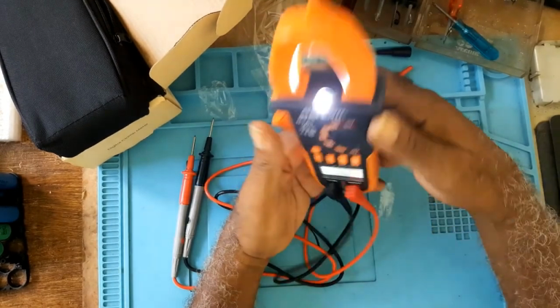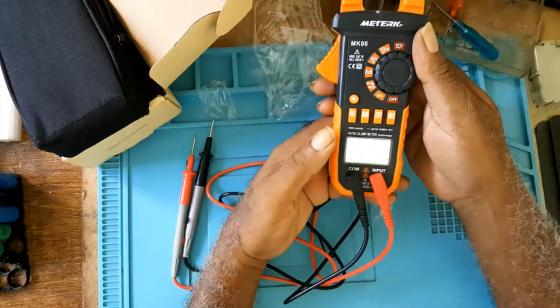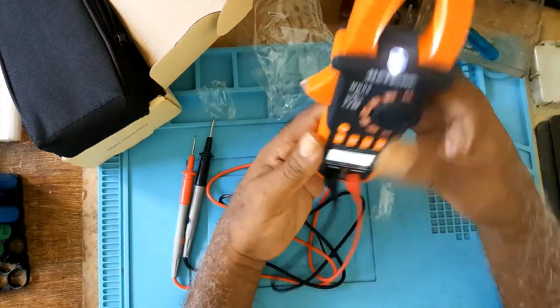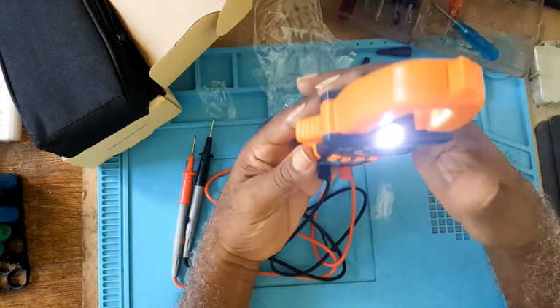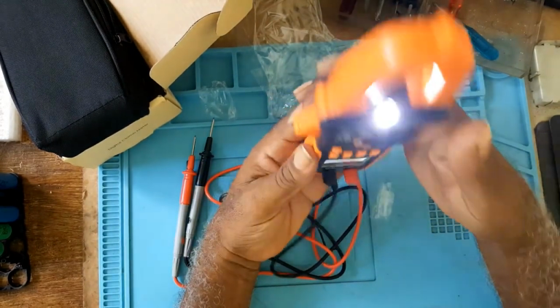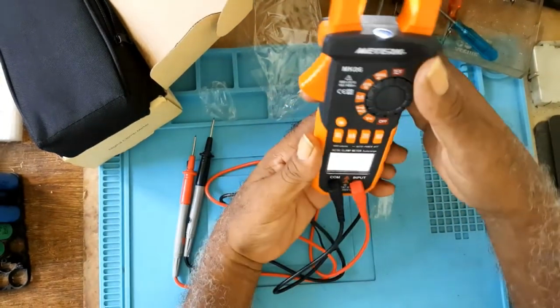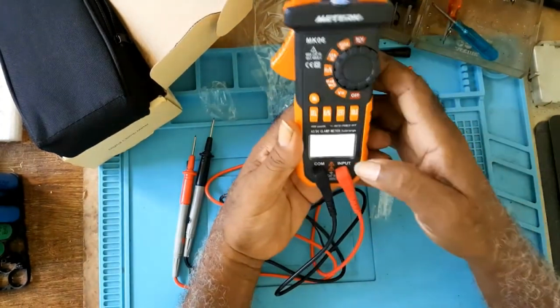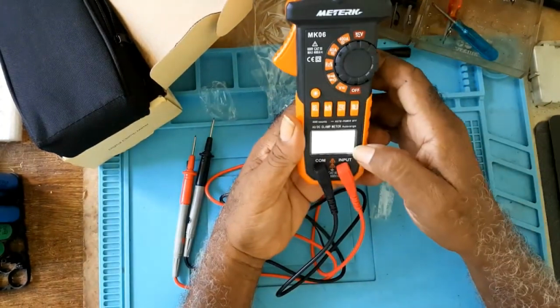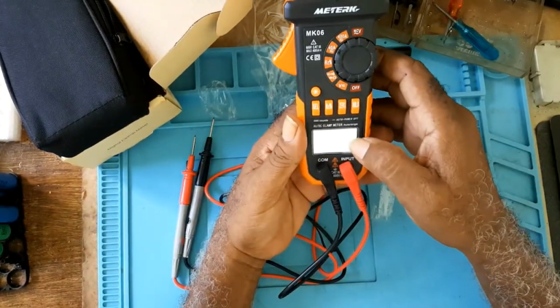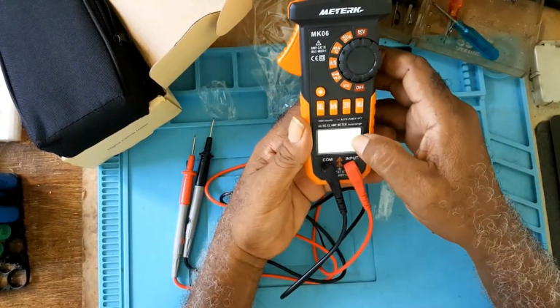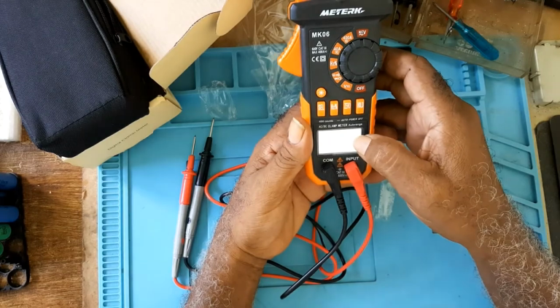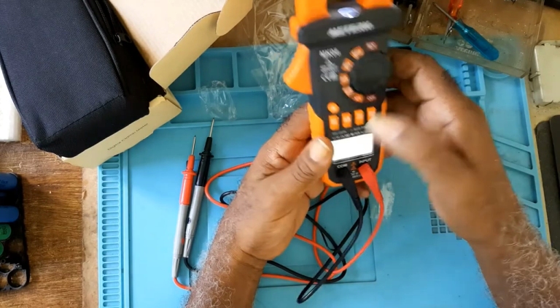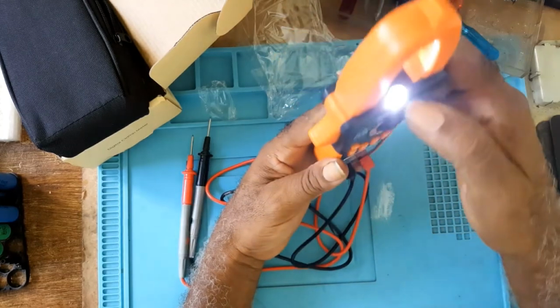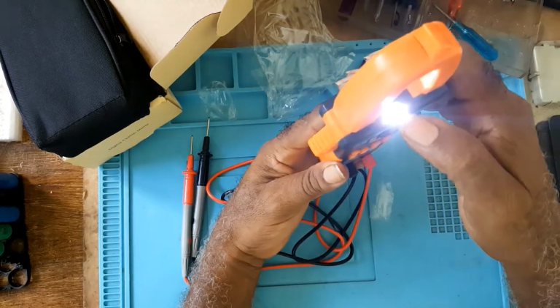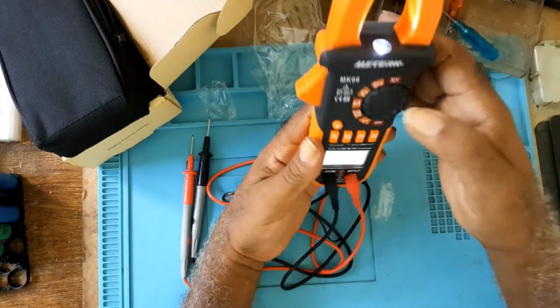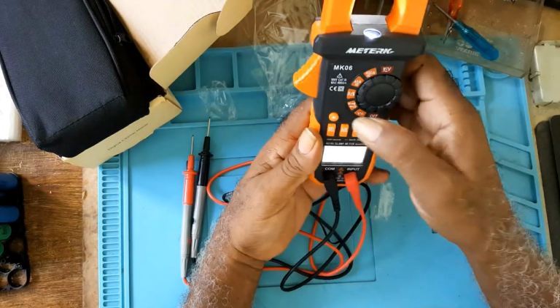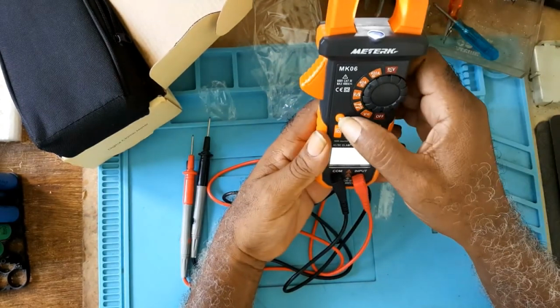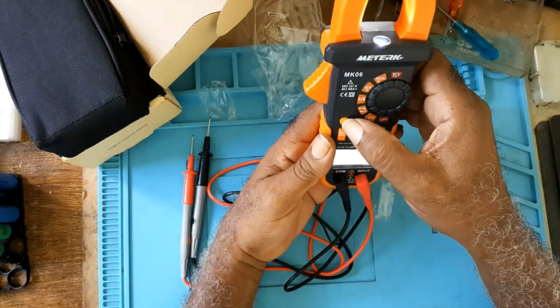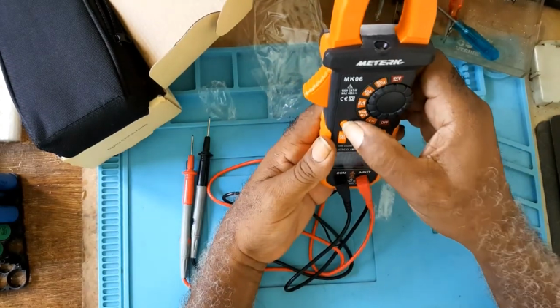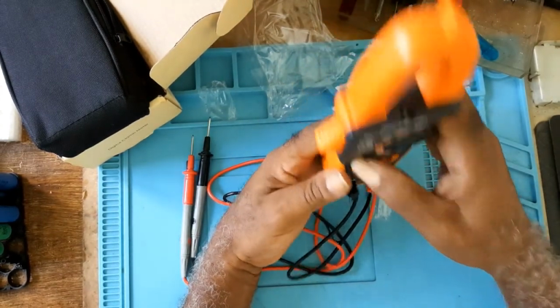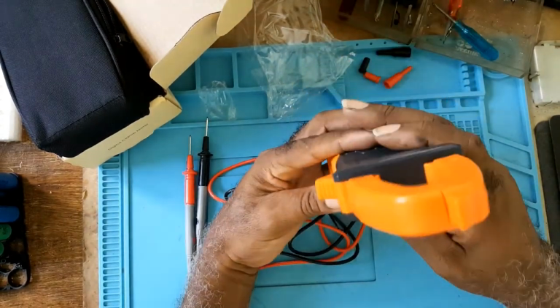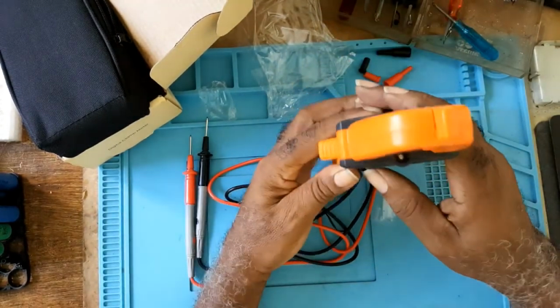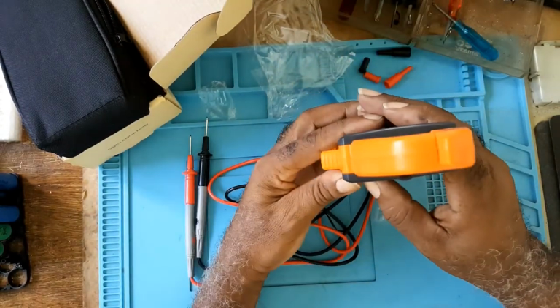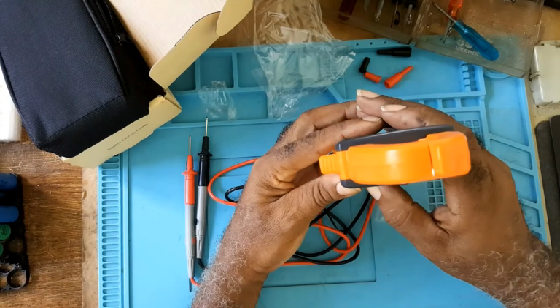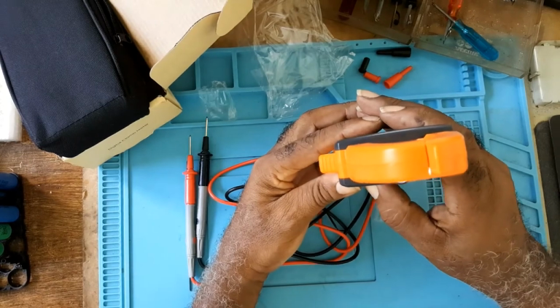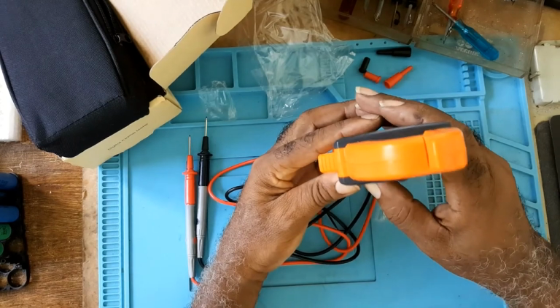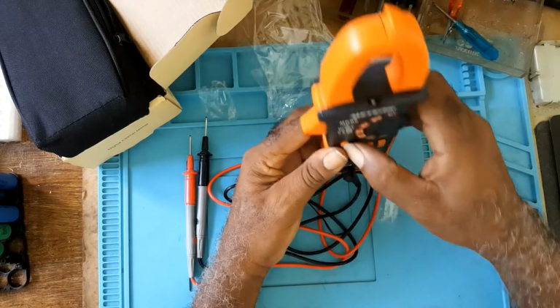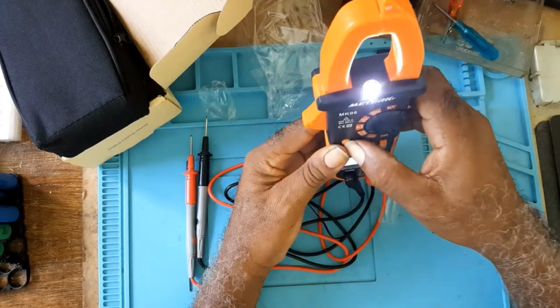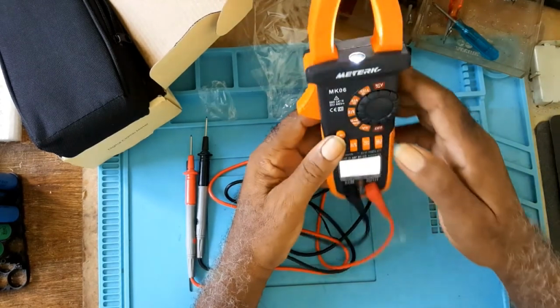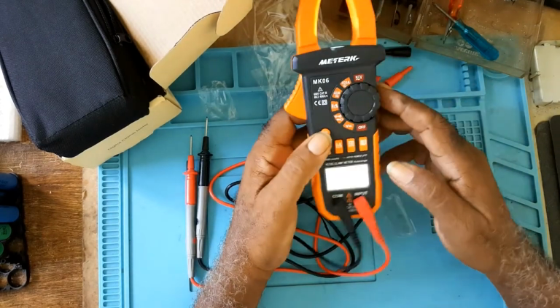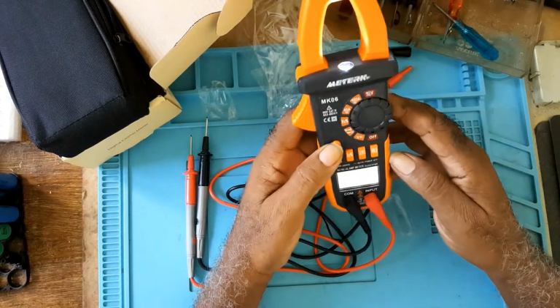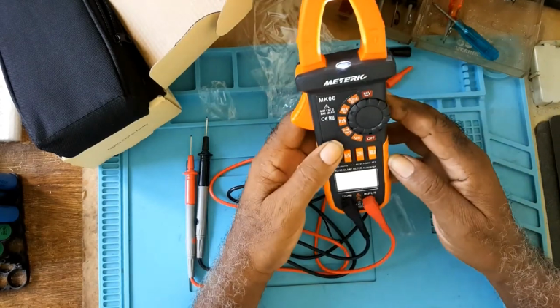That's useful if you're working in the dark — both the display backlight and the work light come on together.